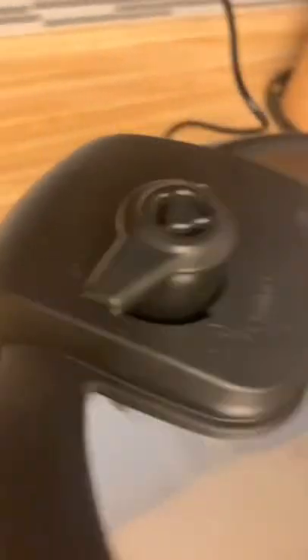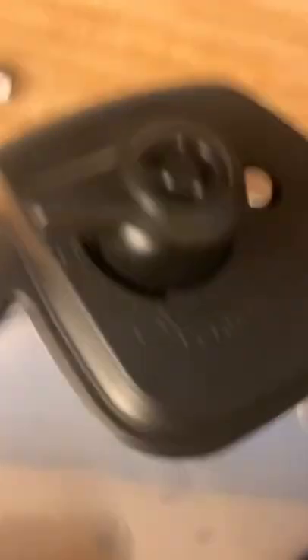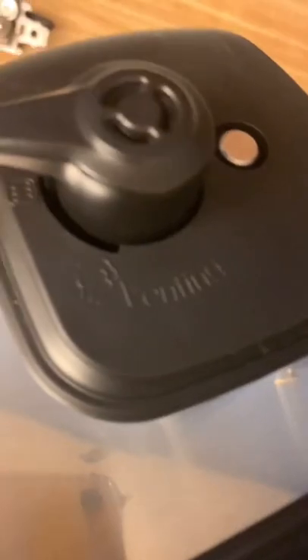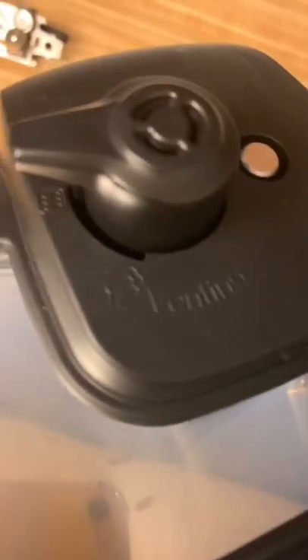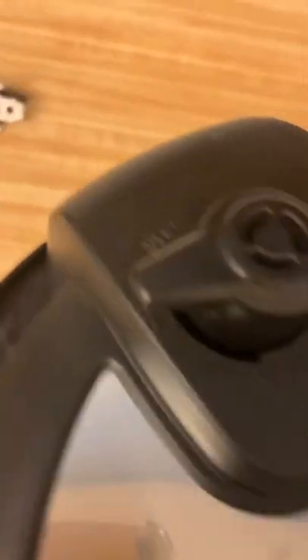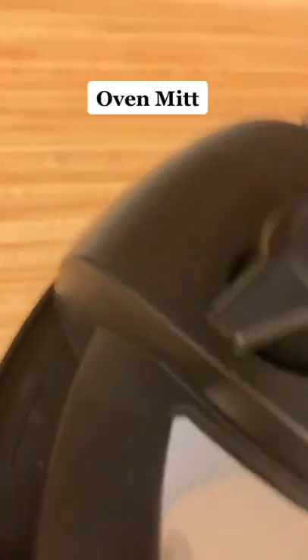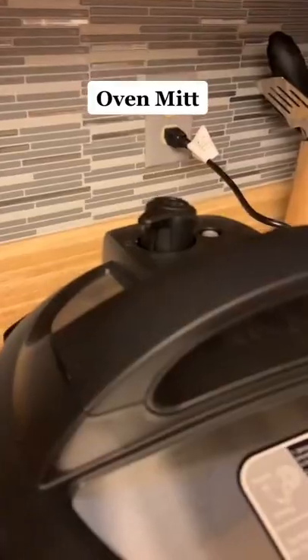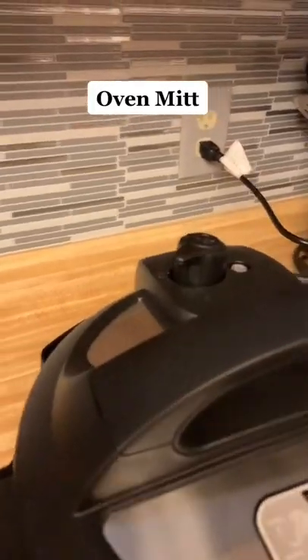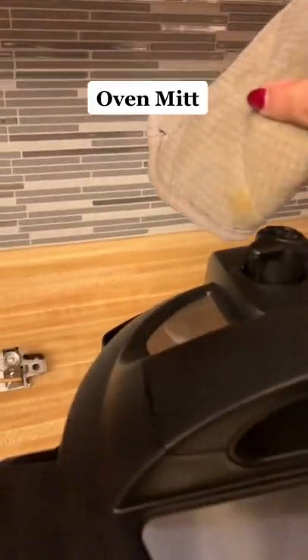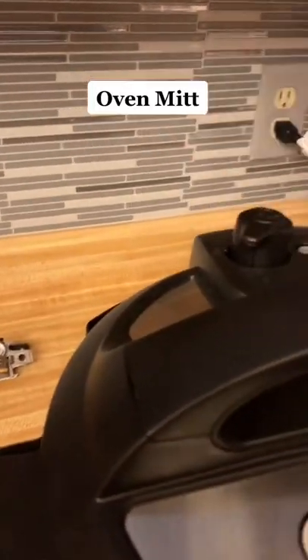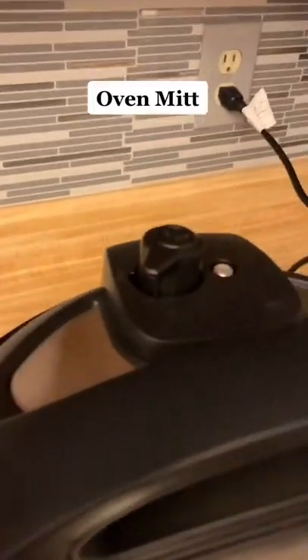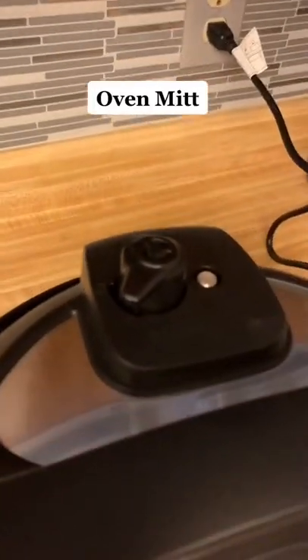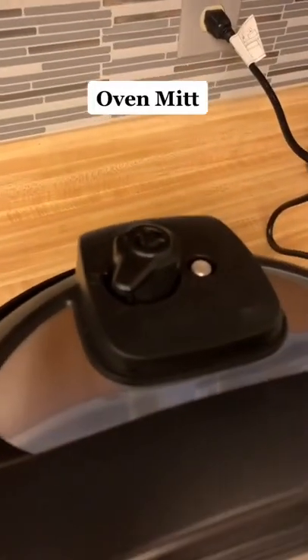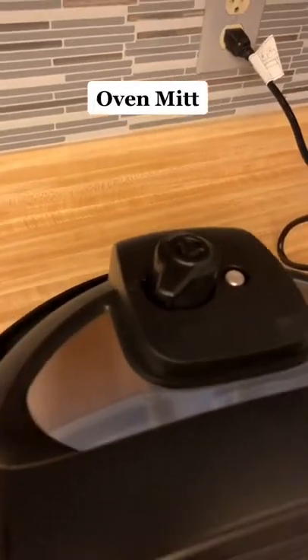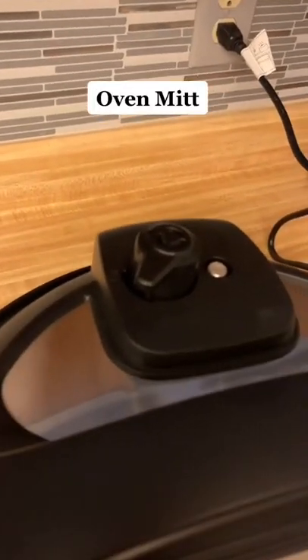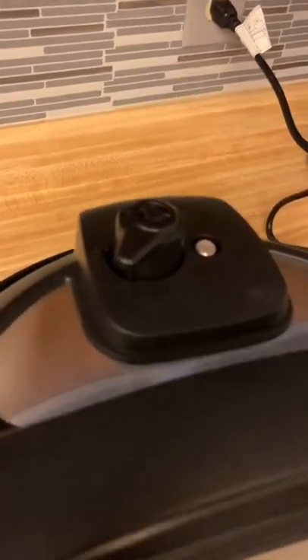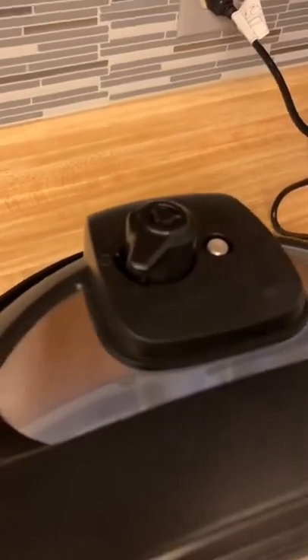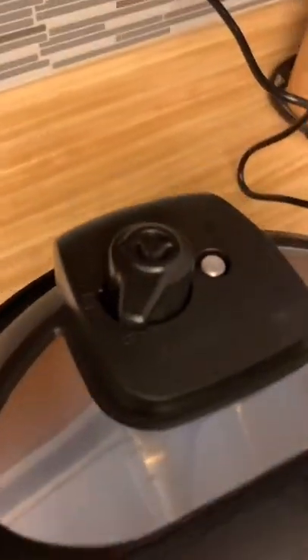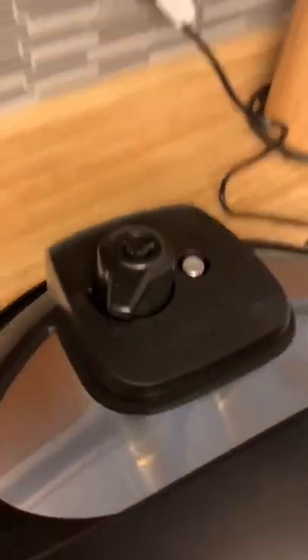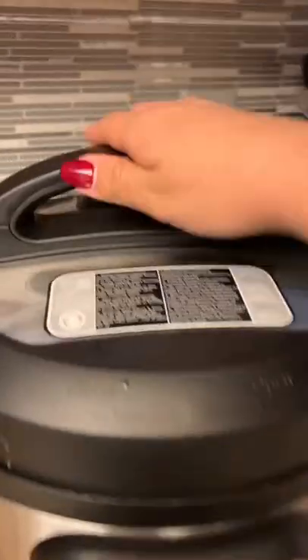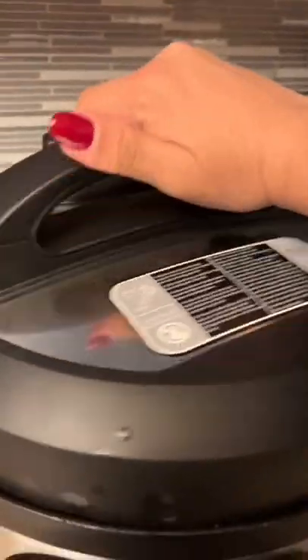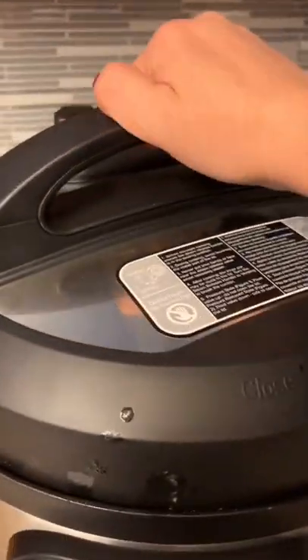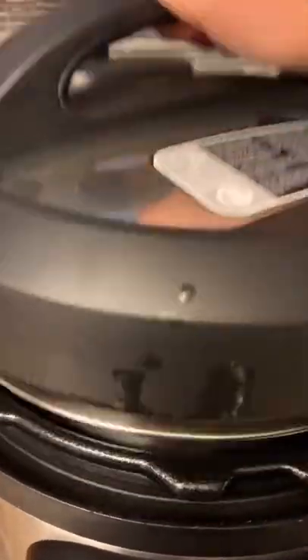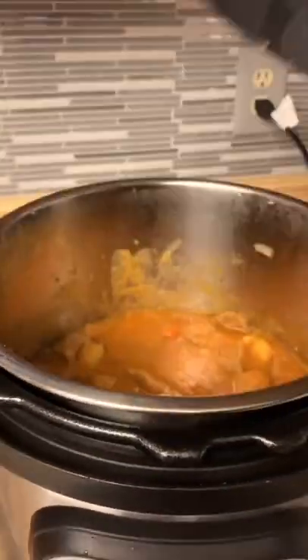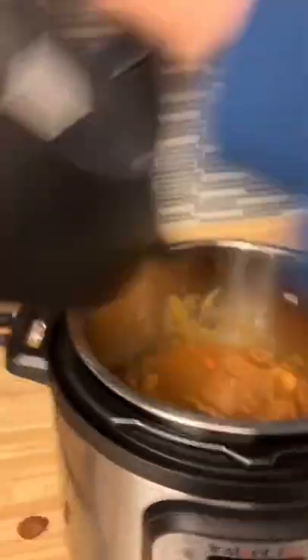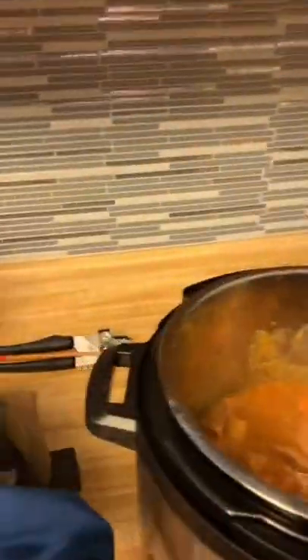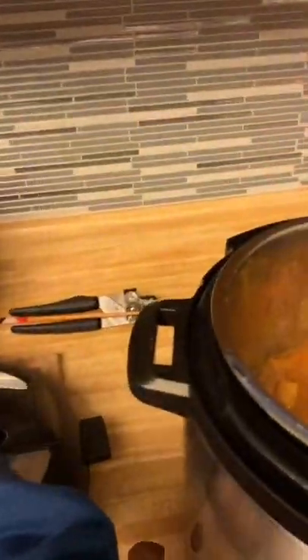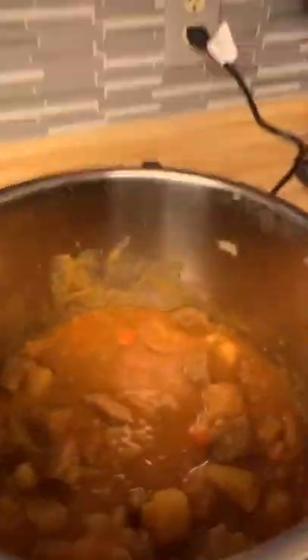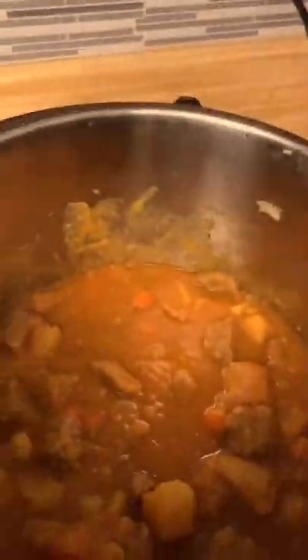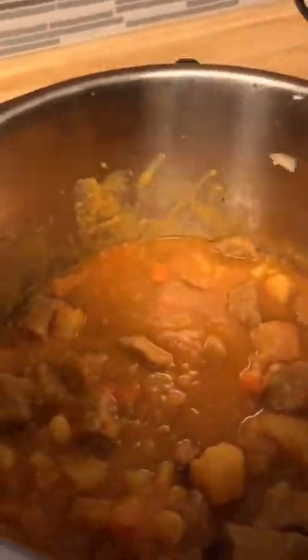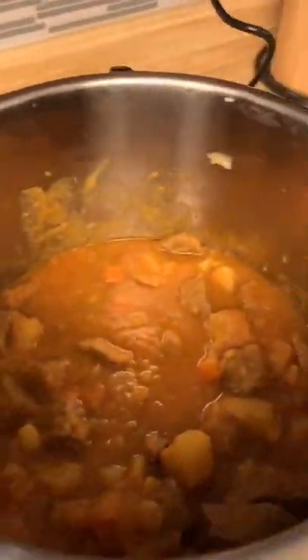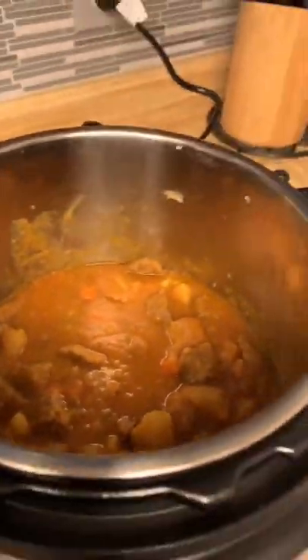Once the timer is up, the pressure will naturally release. Use an oven mitt to switch it to venting, and don't open the lid until that silver button tucks in.